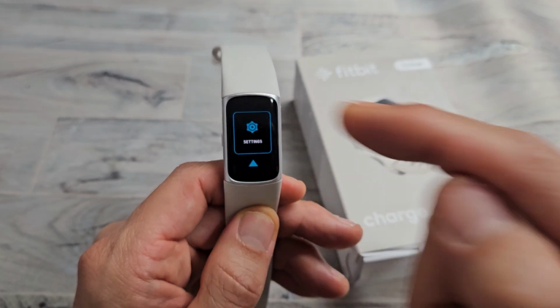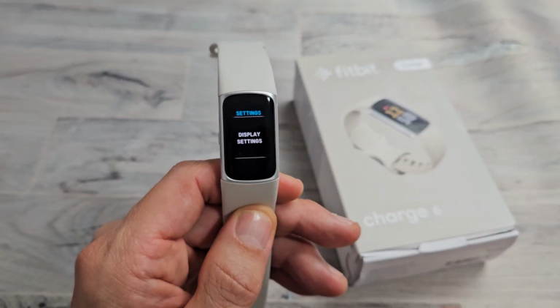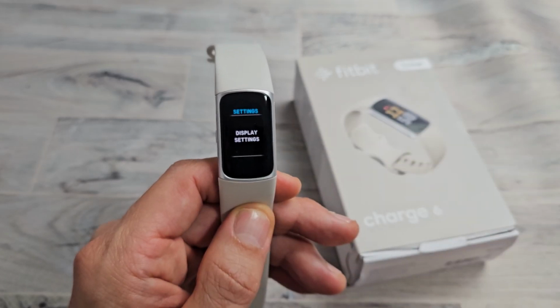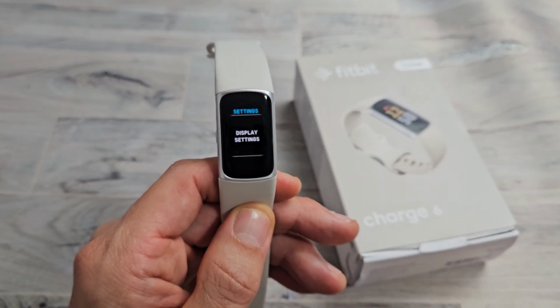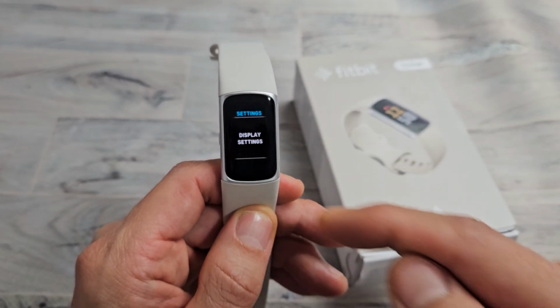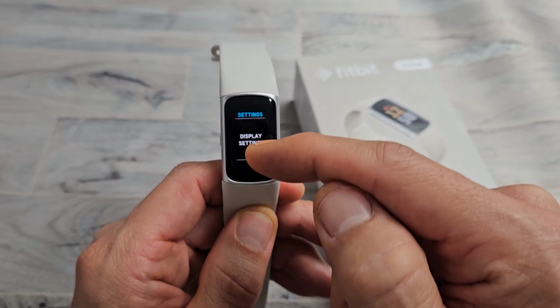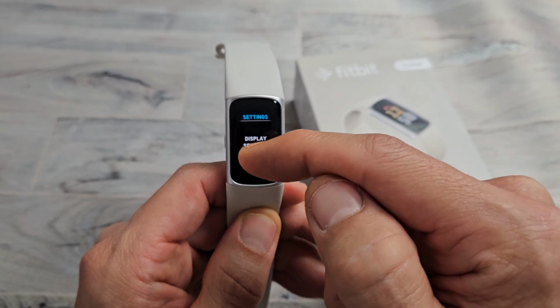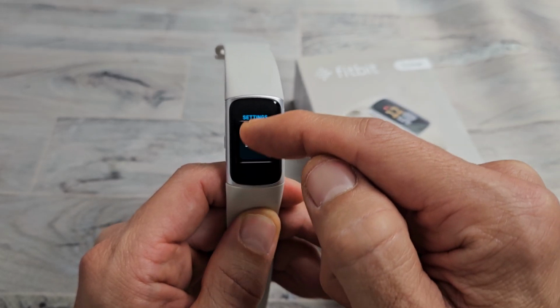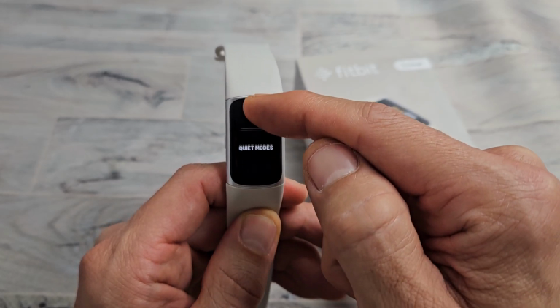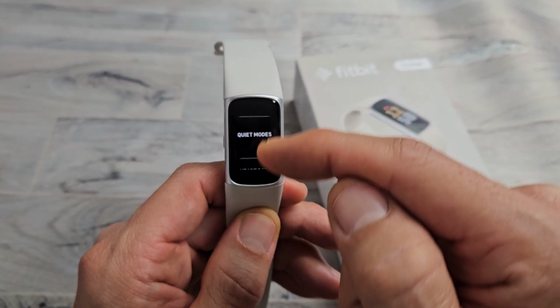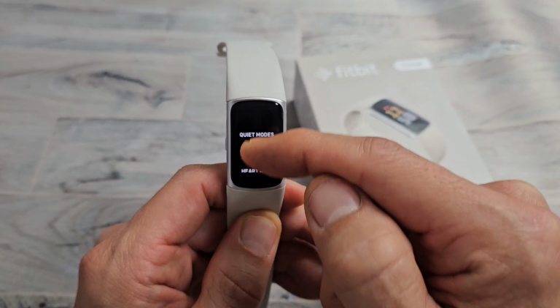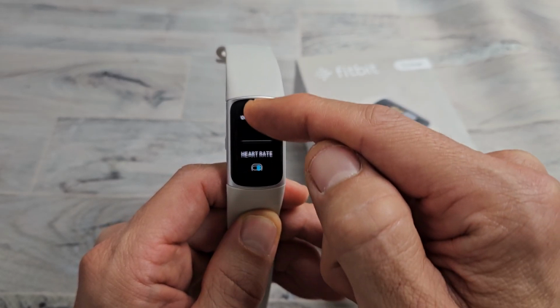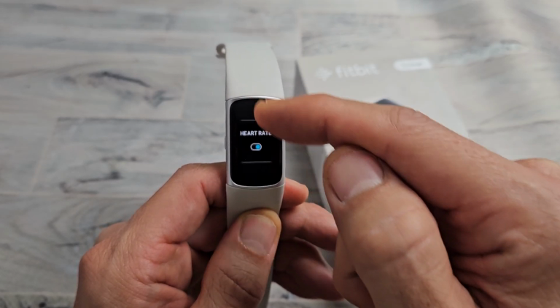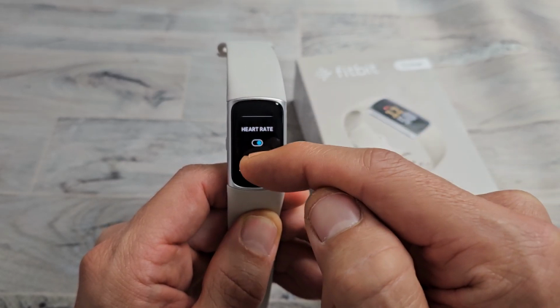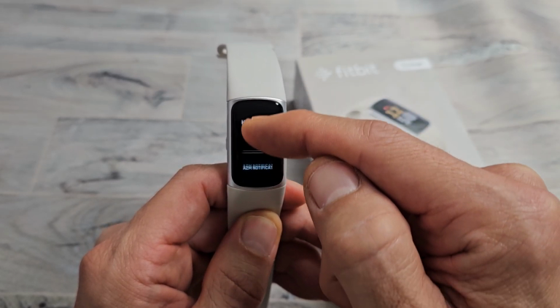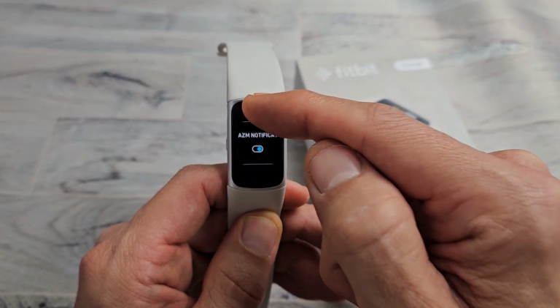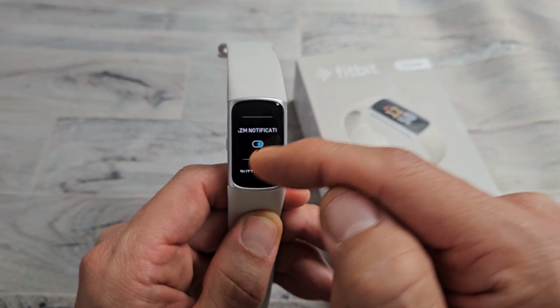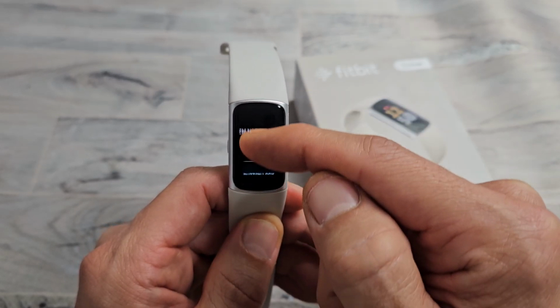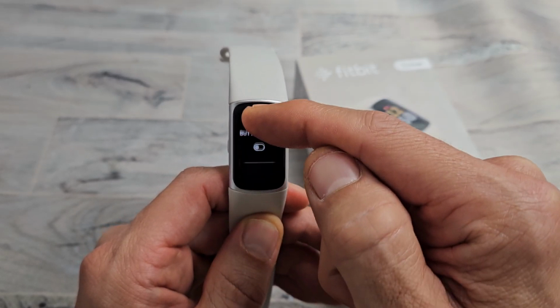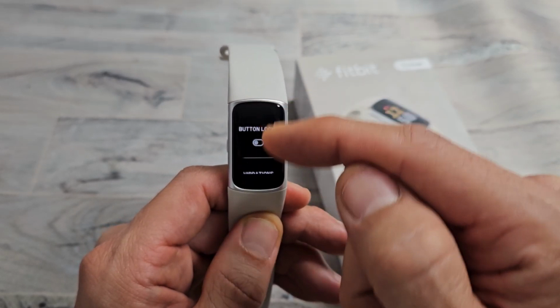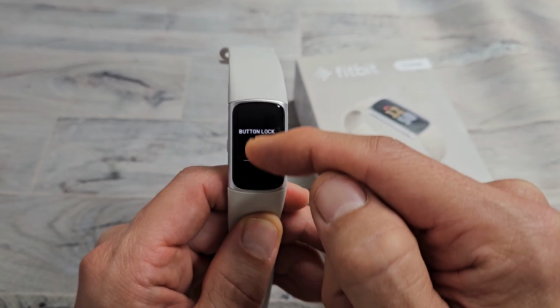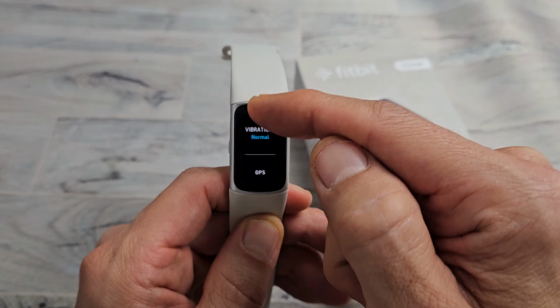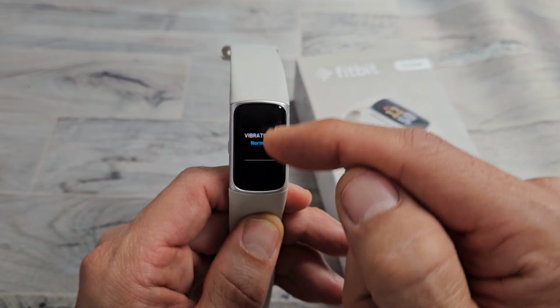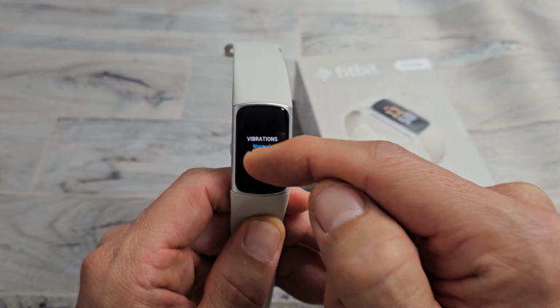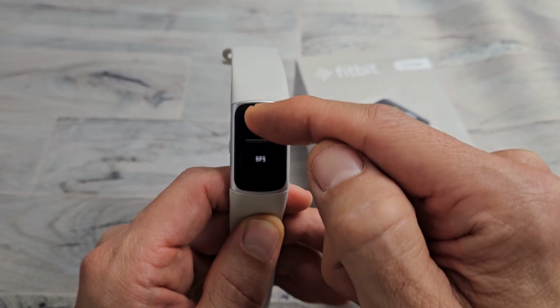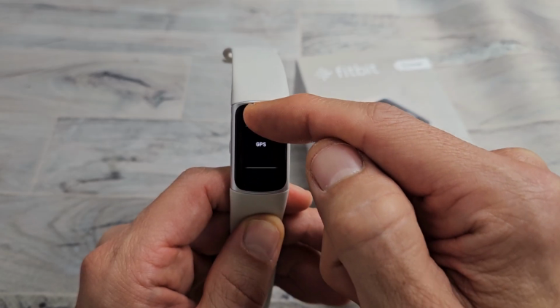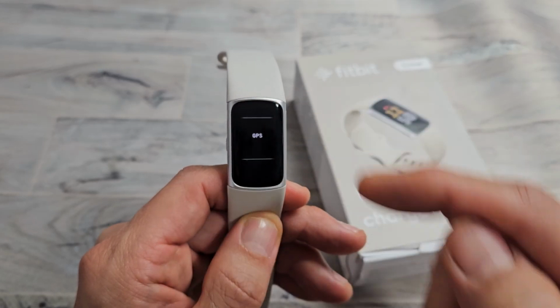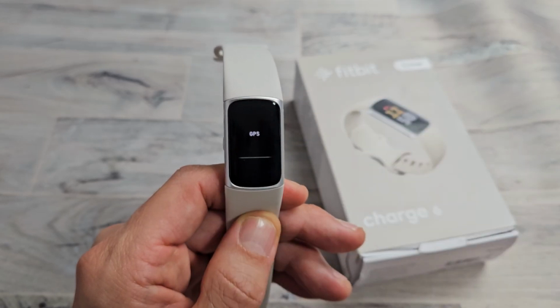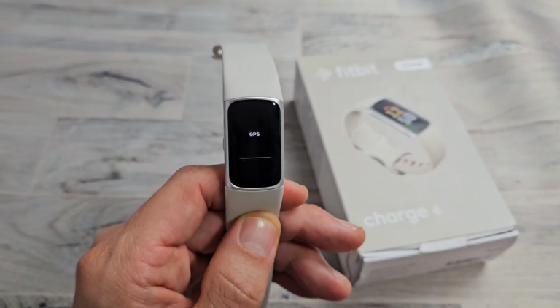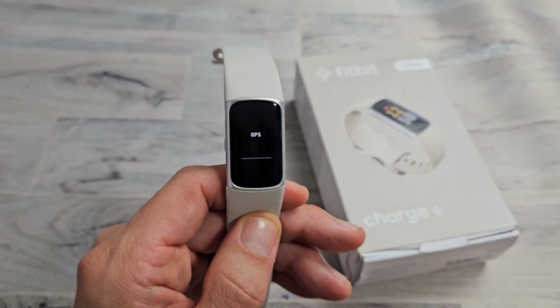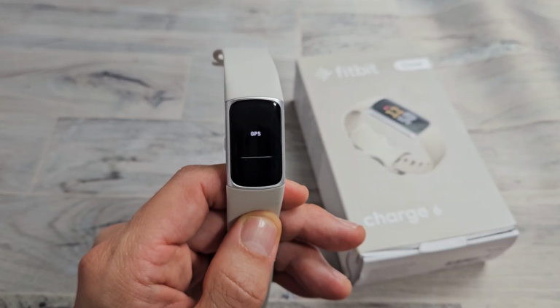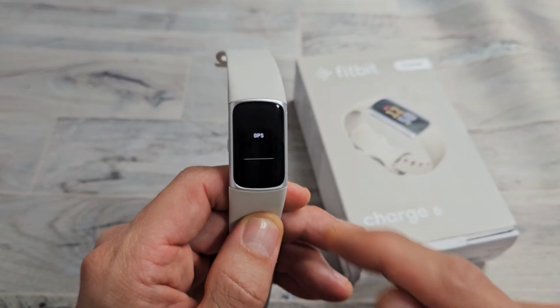Settings — let's tap on that, and now we're just going to scroll down until you see GPS. So there's GPS right there.